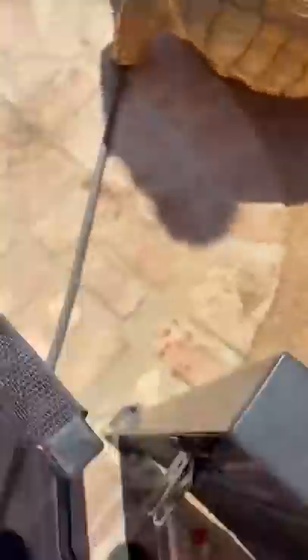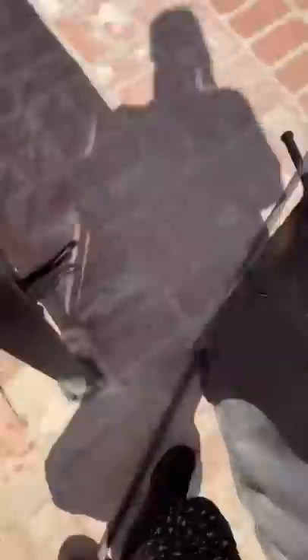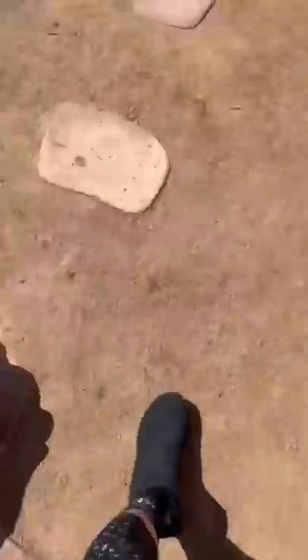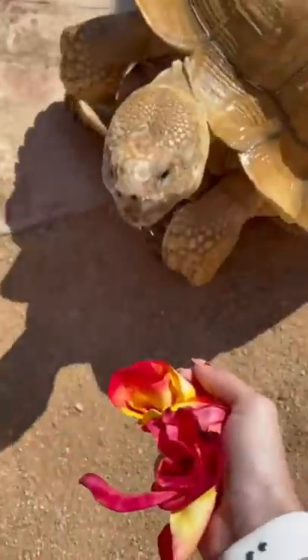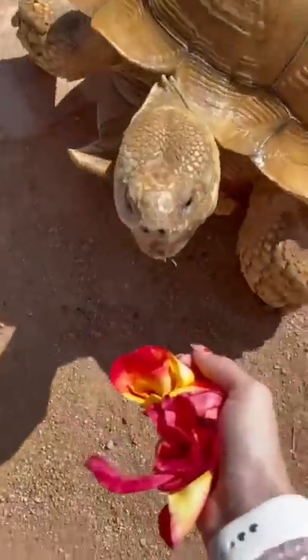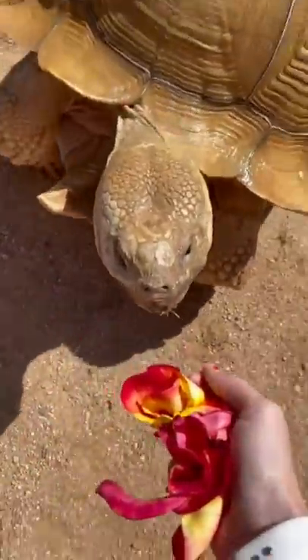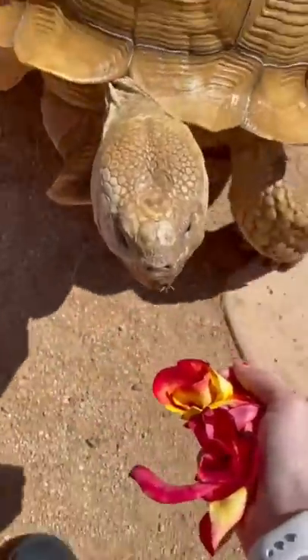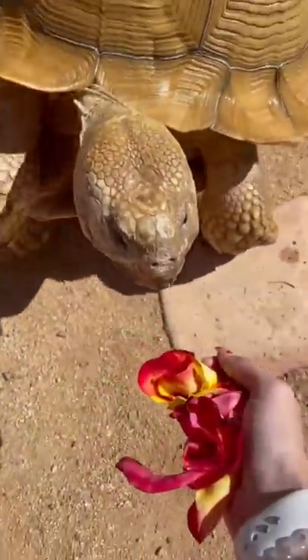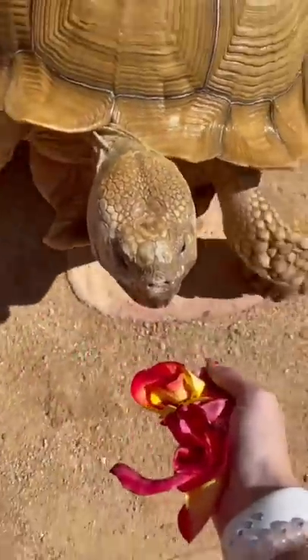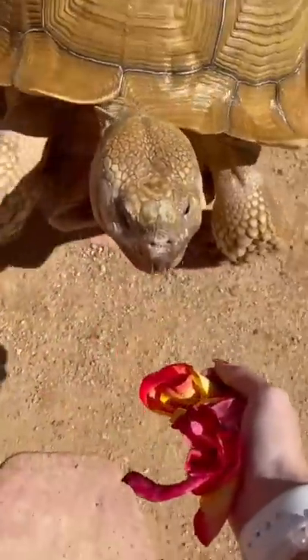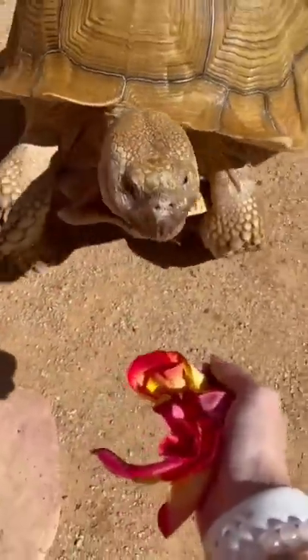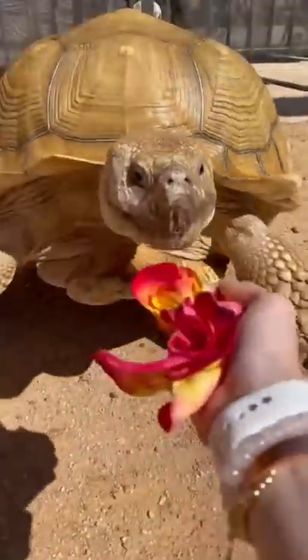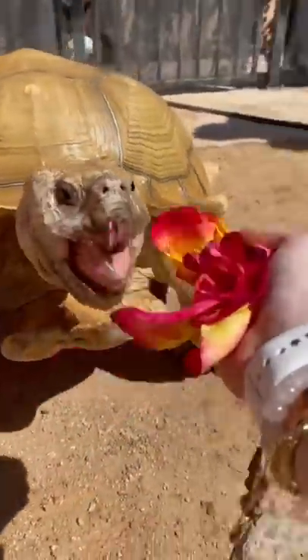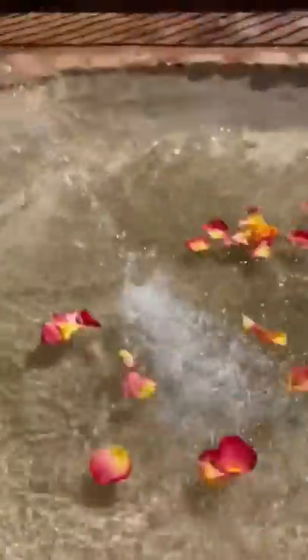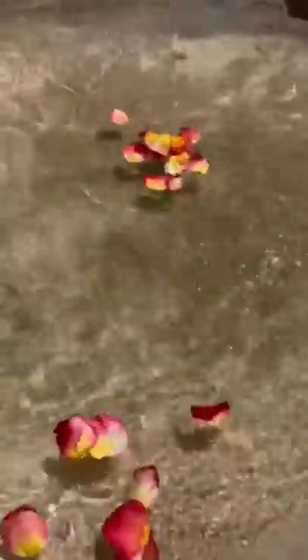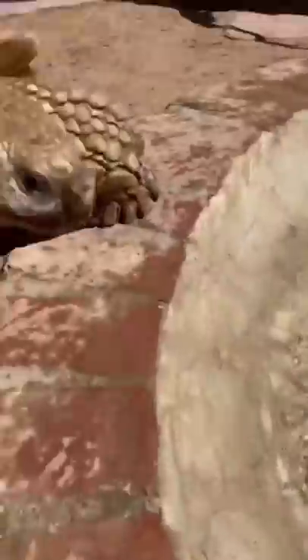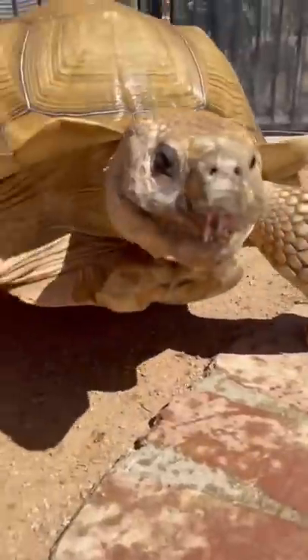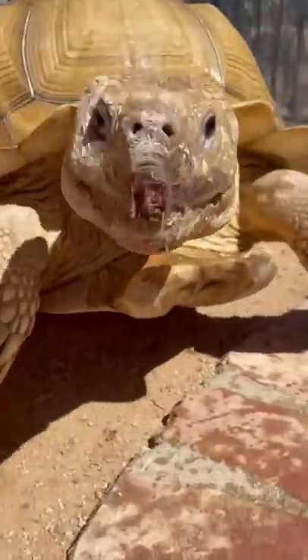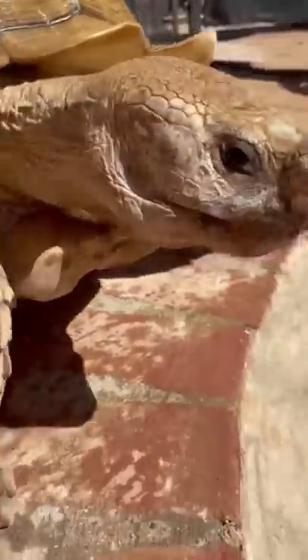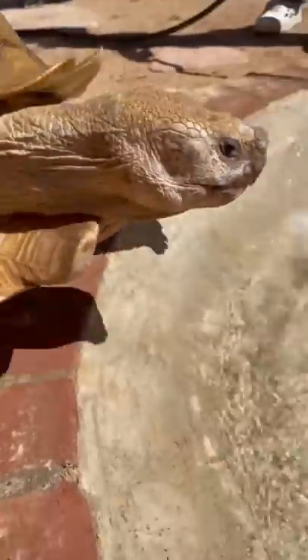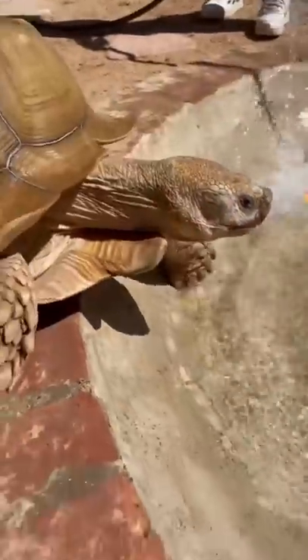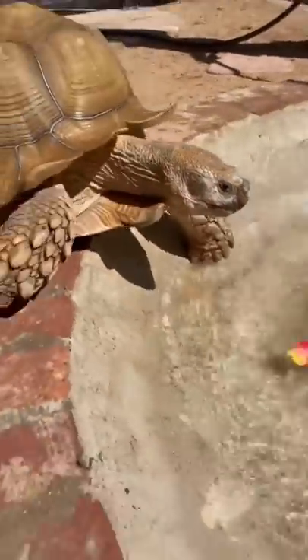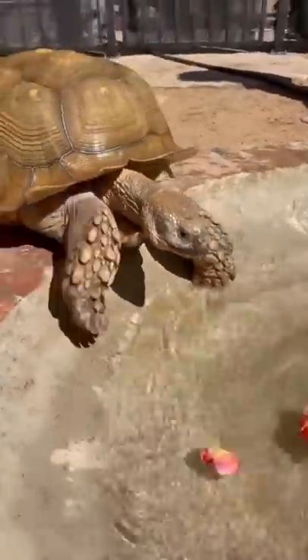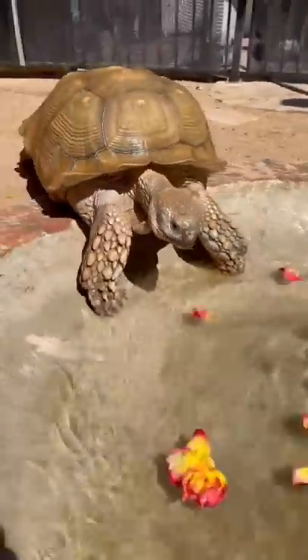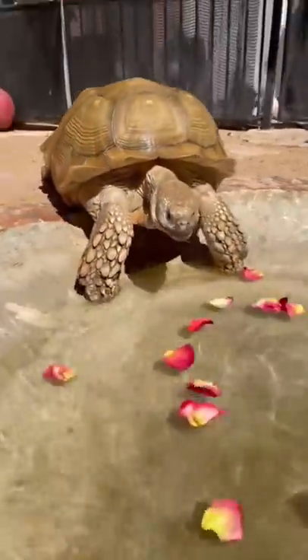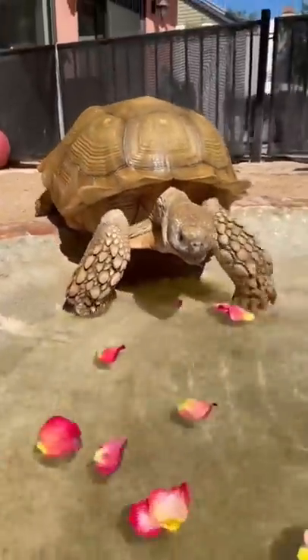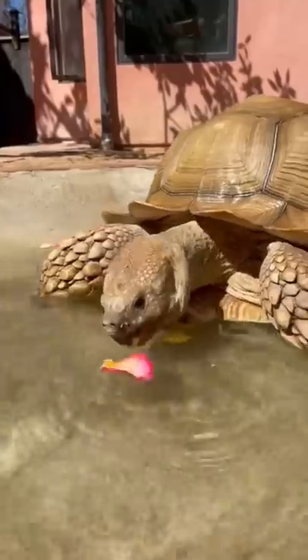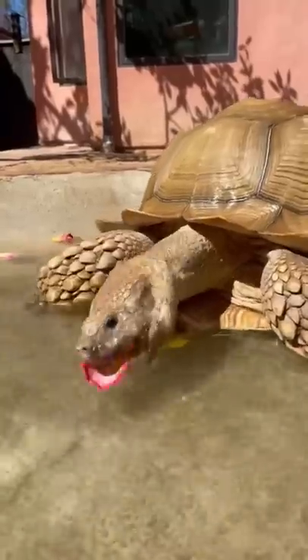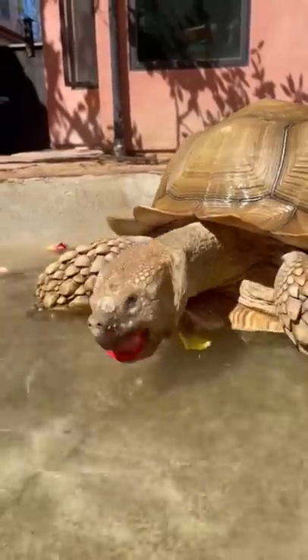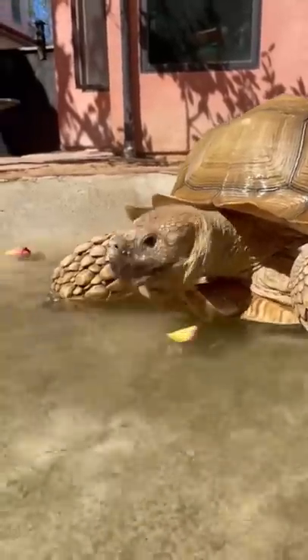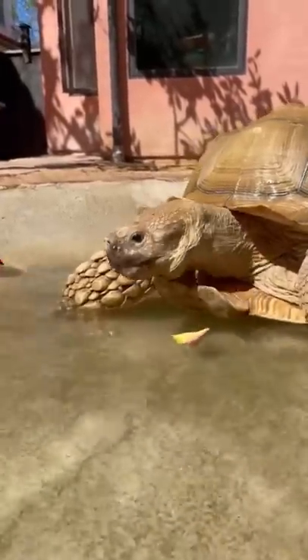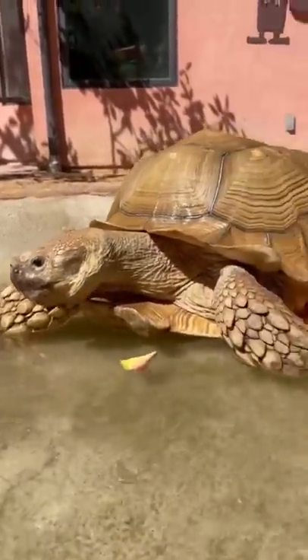Soaking is super important to help him stay hydrated and keep his skin from getting dry and cracking. Because of wintertime and his two months of sickness, it got his skin super dry and cracking. My hope is to get him in the pool every day for a few weeks and have that clear up.